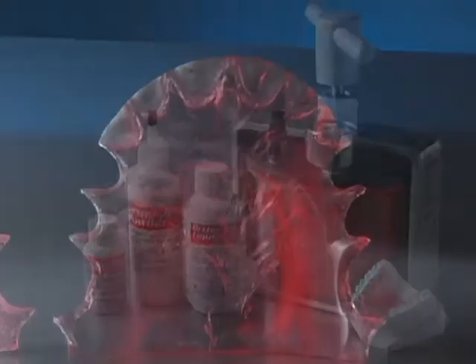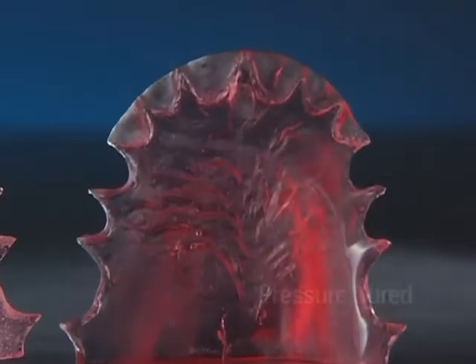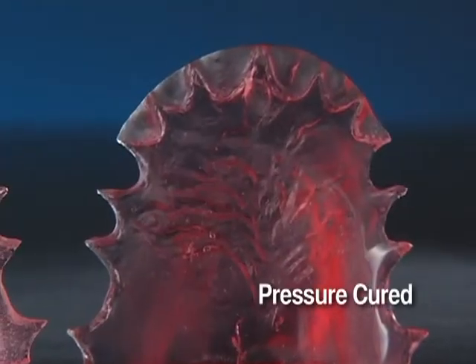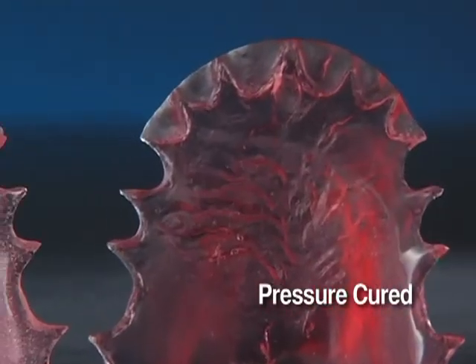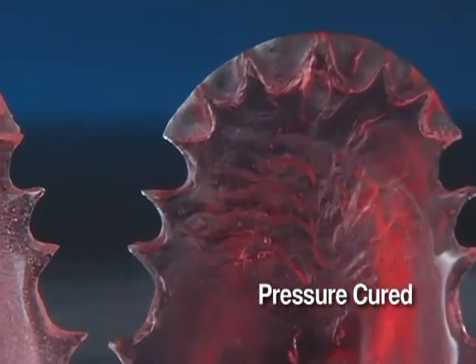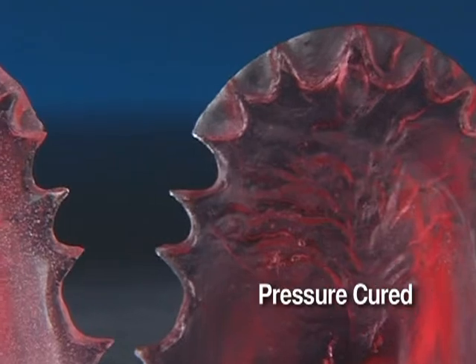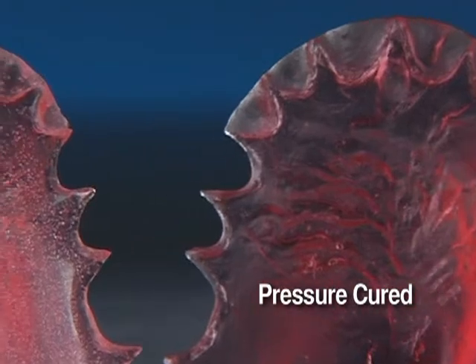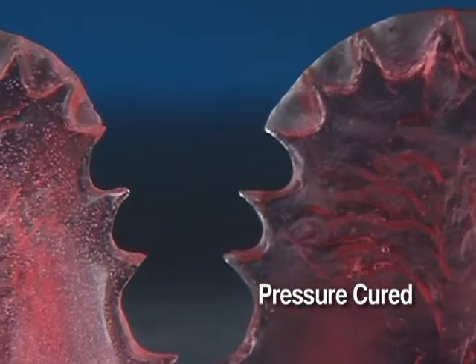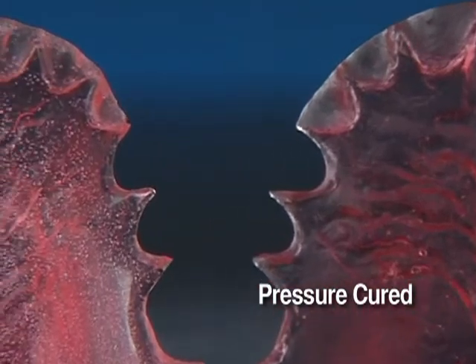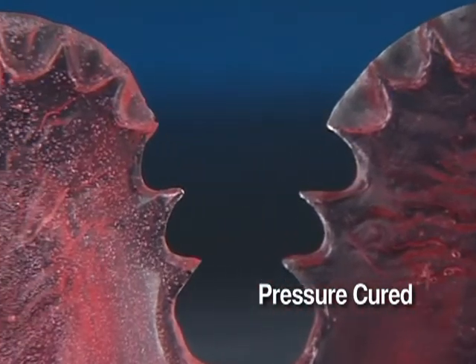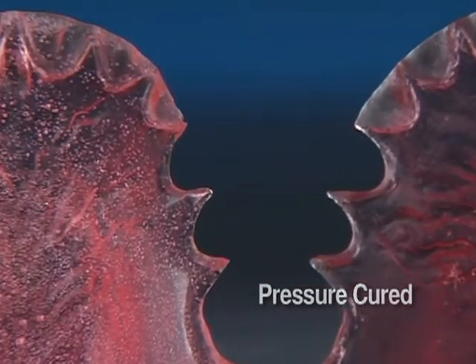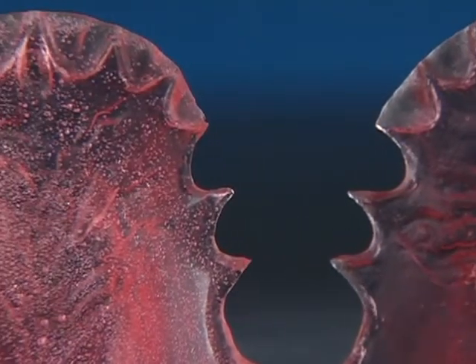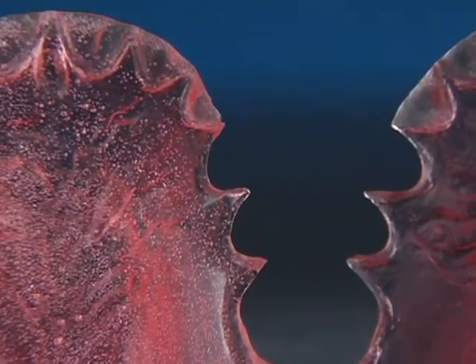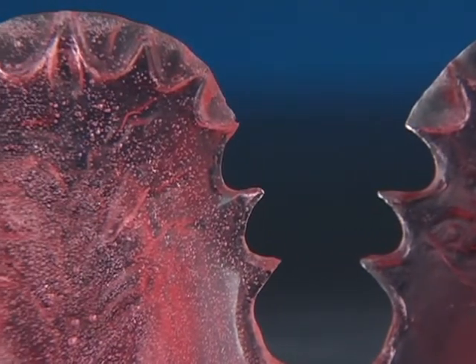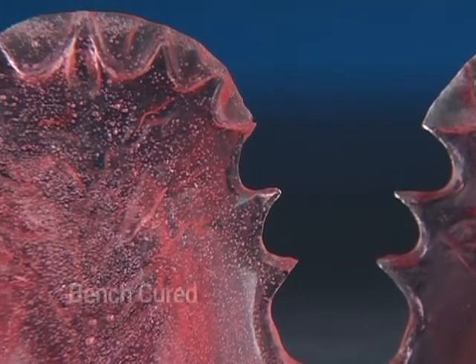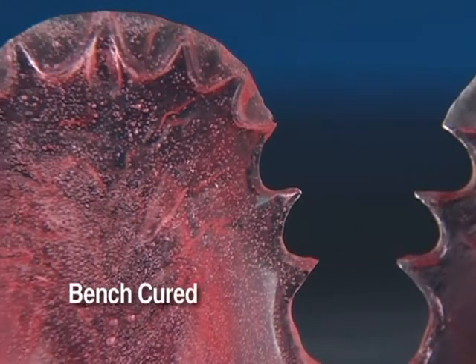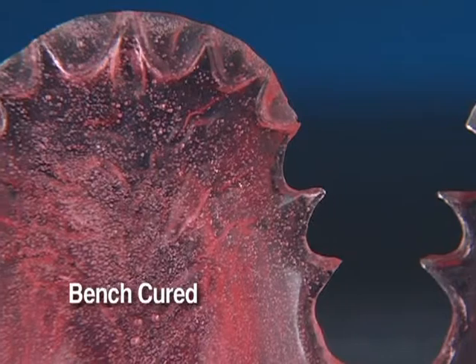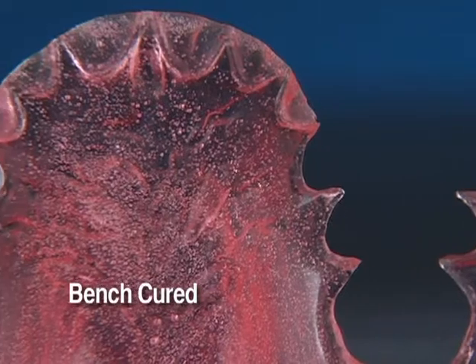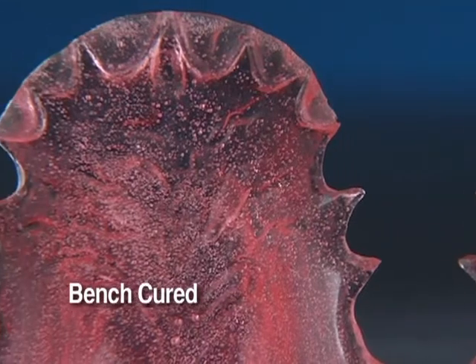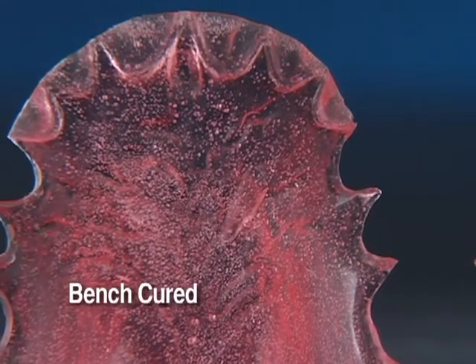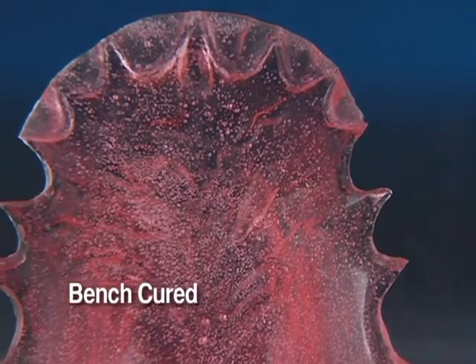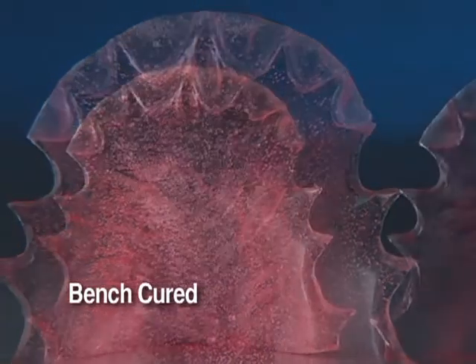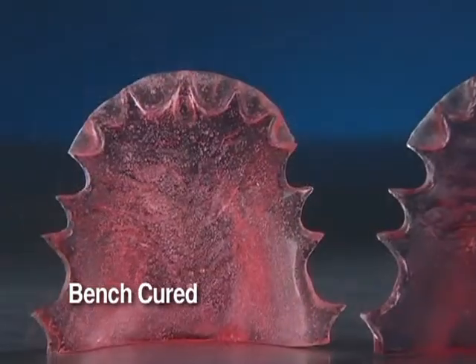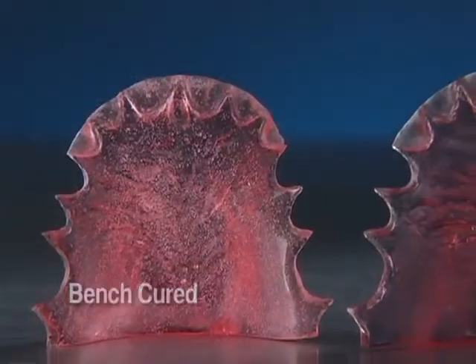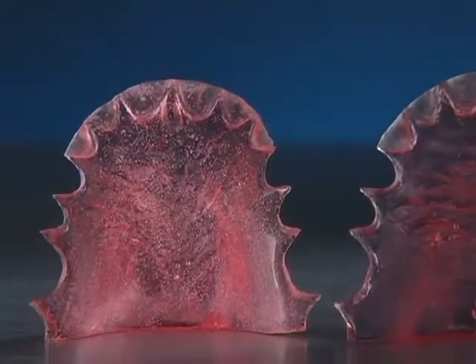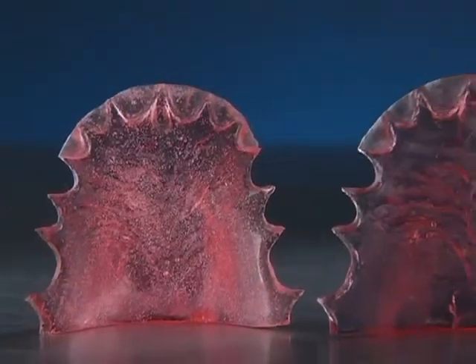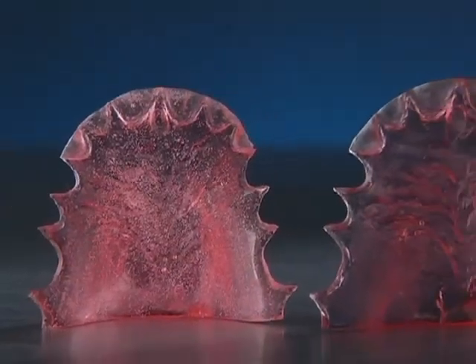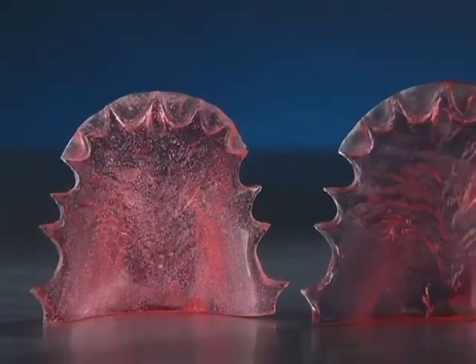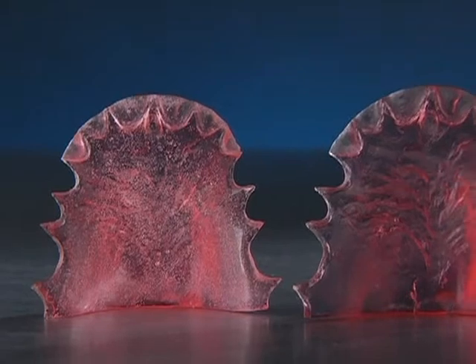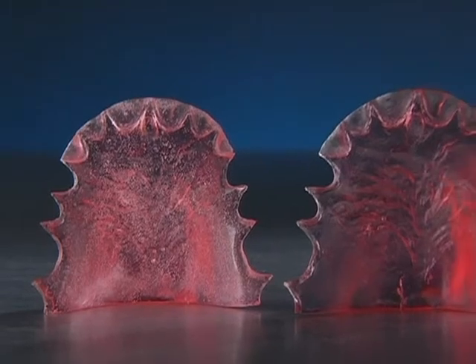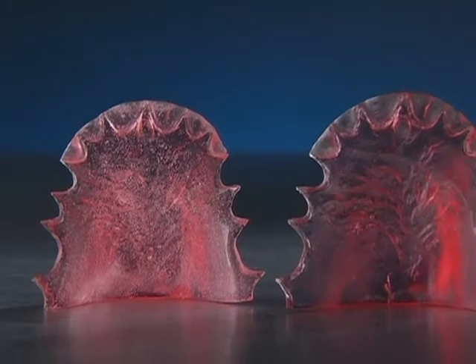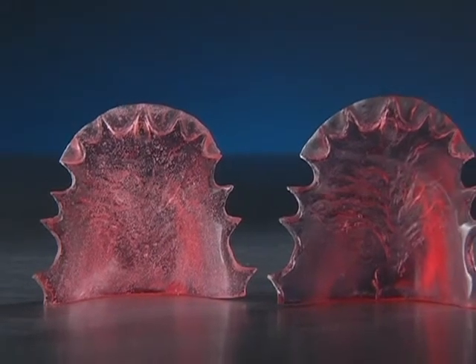See how the pressure cured appliance is porosity free, making it stronger and aesthetically more appealing than the bench cured denture. Because there is no porosity, pressure cured appliances will remain color stable.